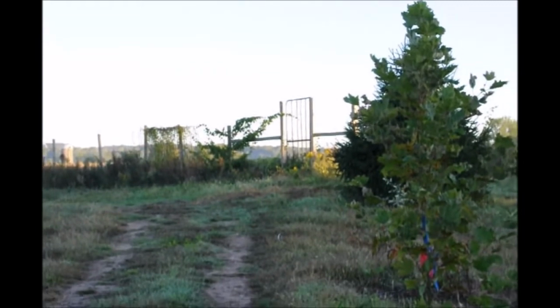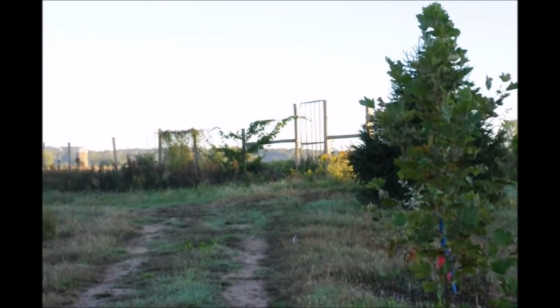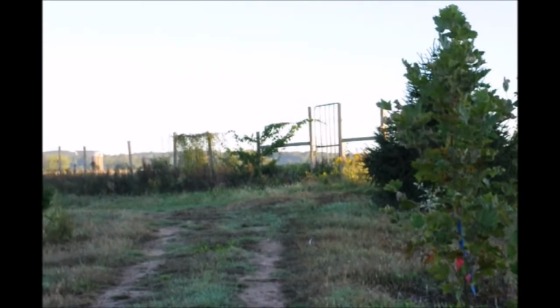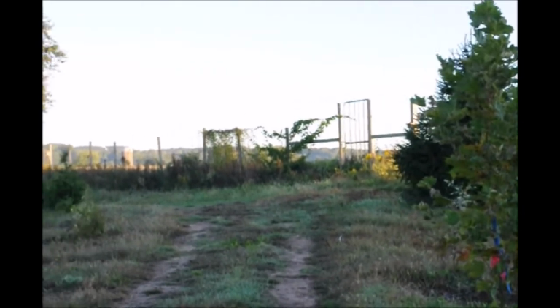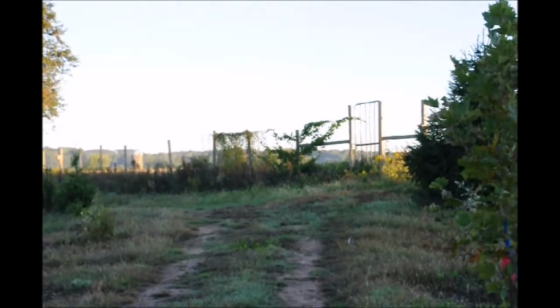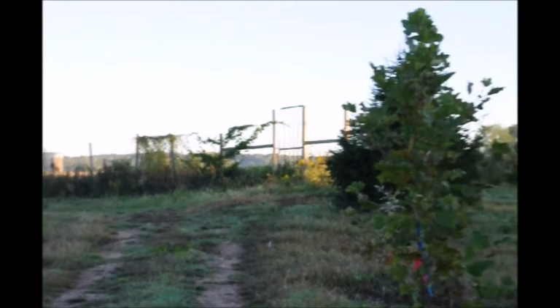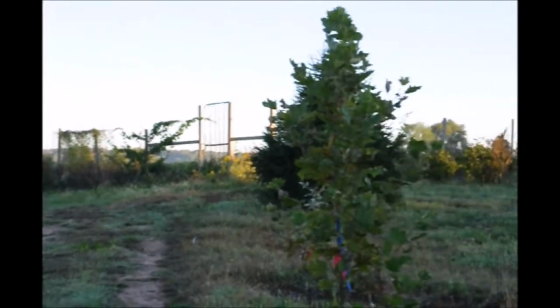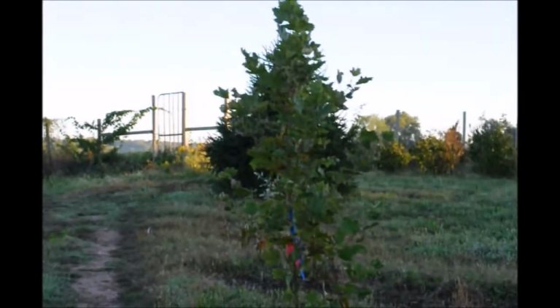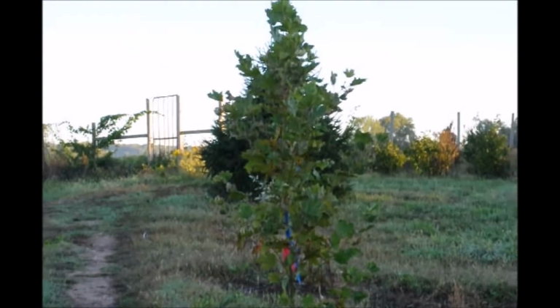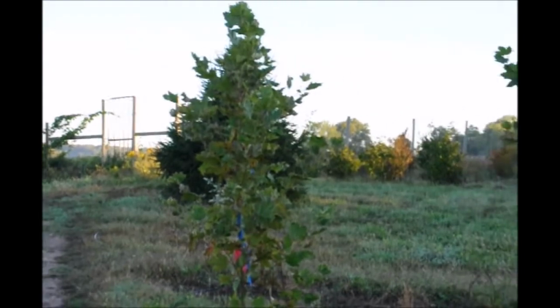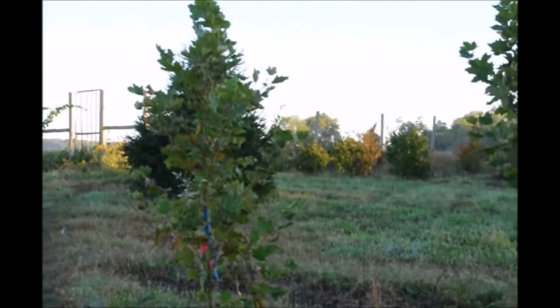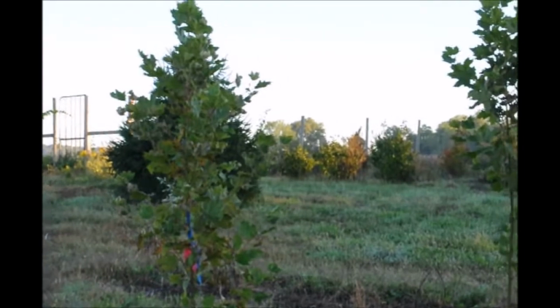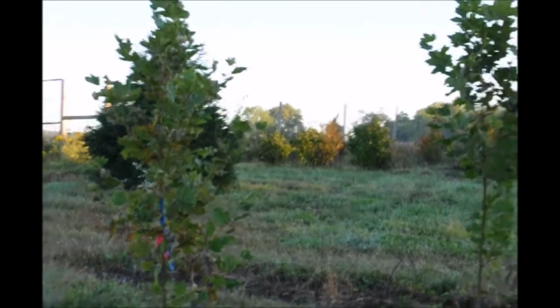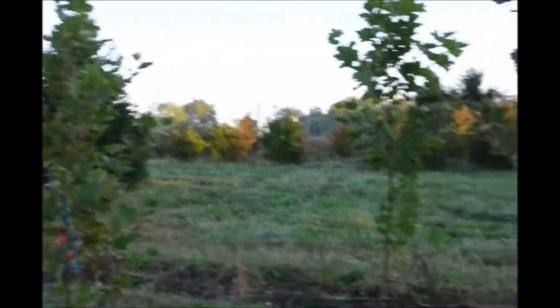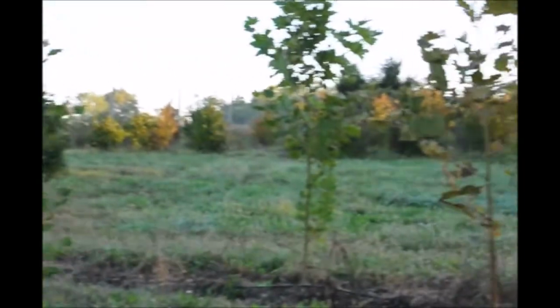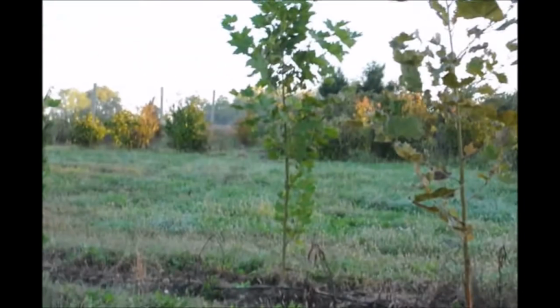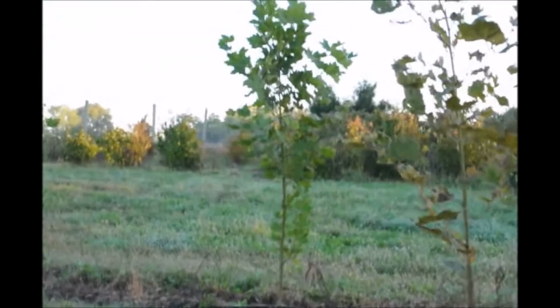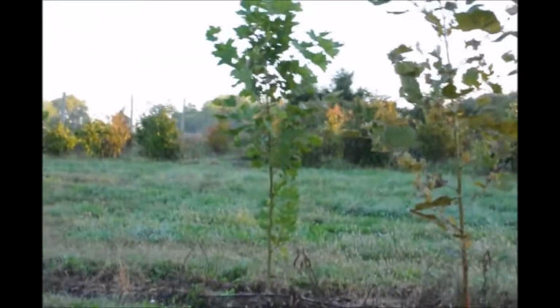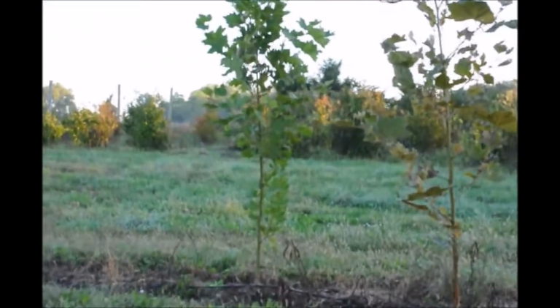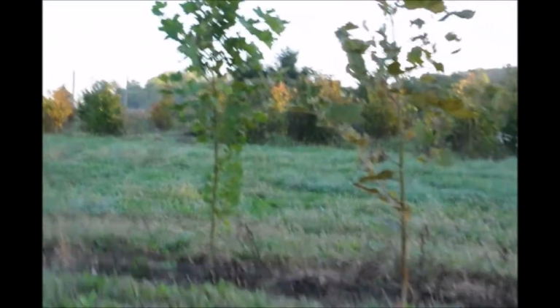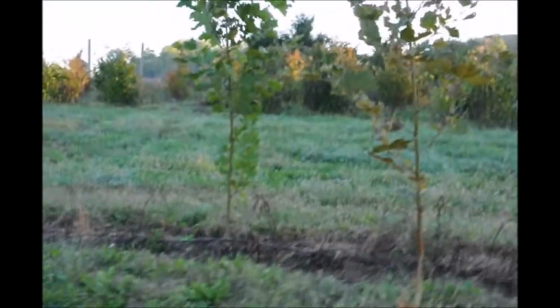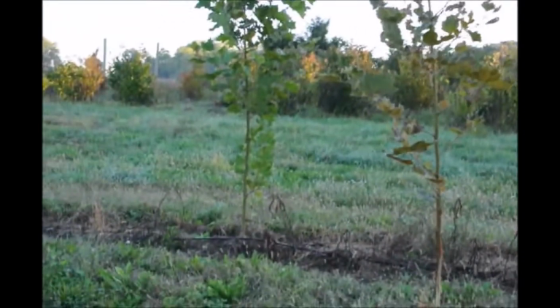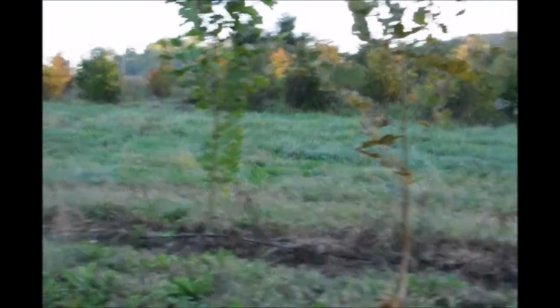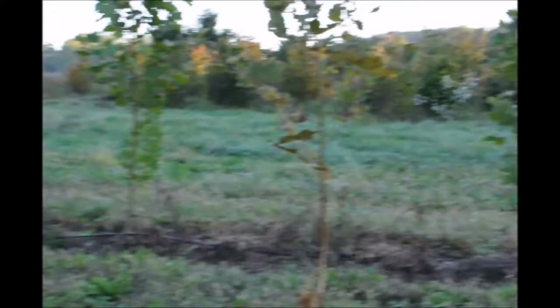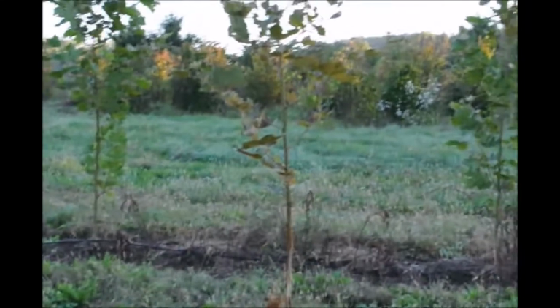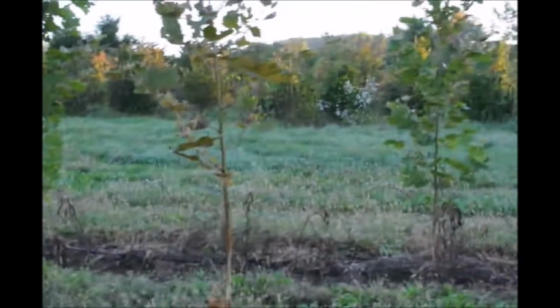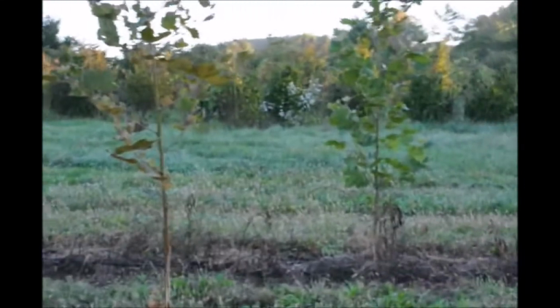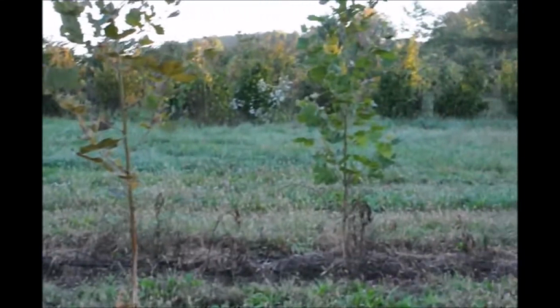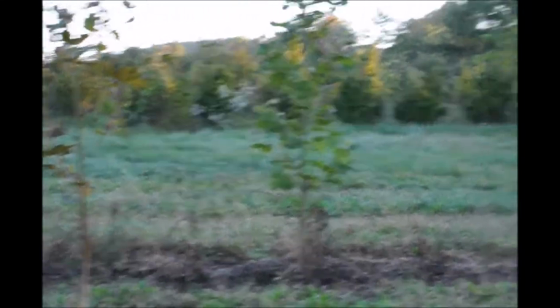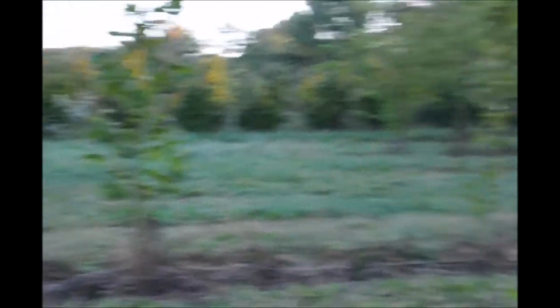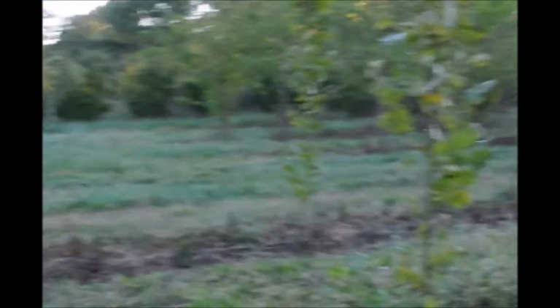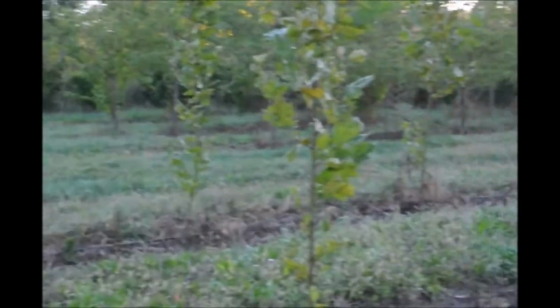They can jump an eight-foot fence. In places where the fence is not adequate — in other words, where there's a stream or a wet area where there's a little dip in the ground — they'll go under the fence.